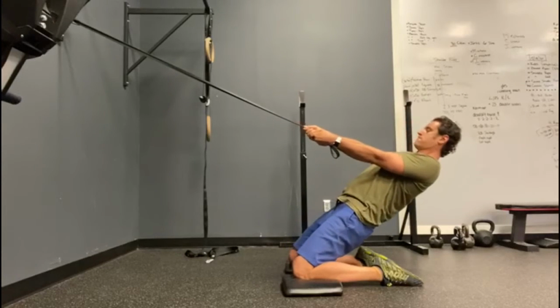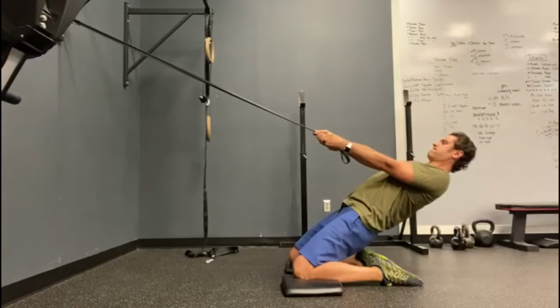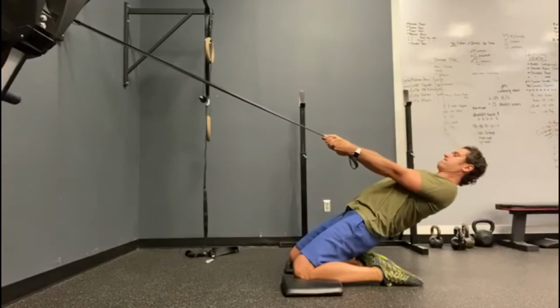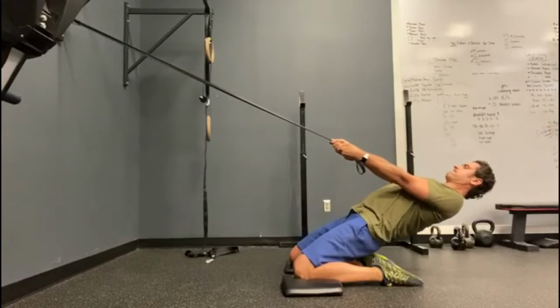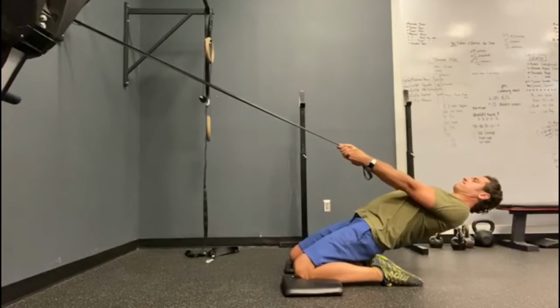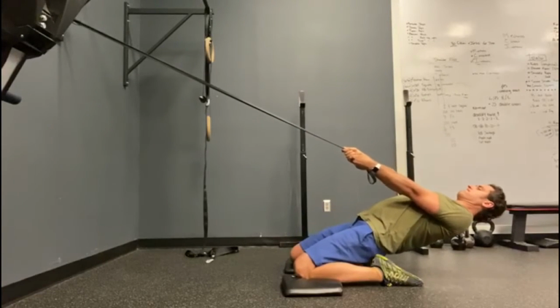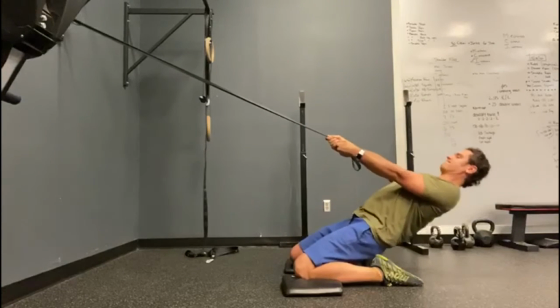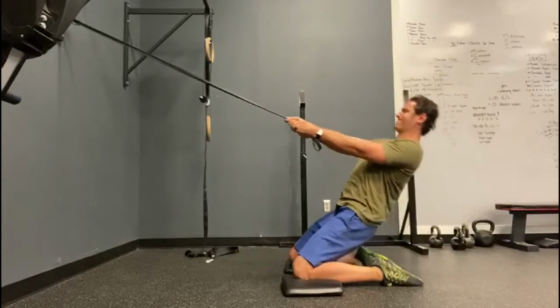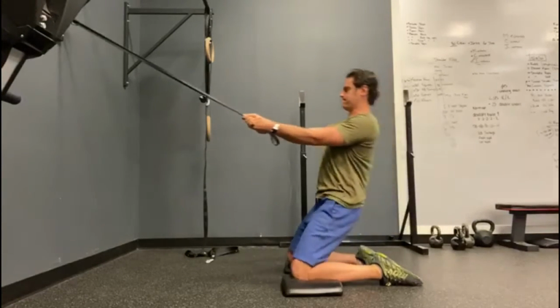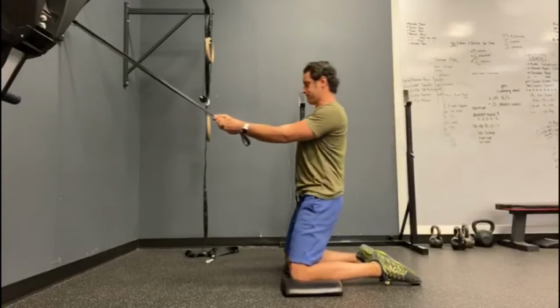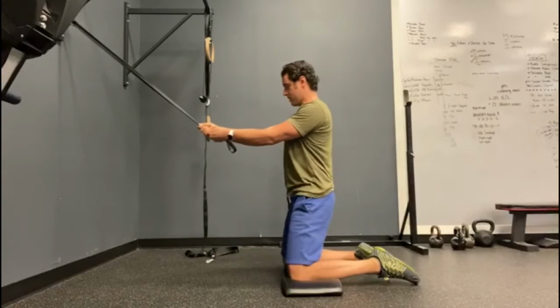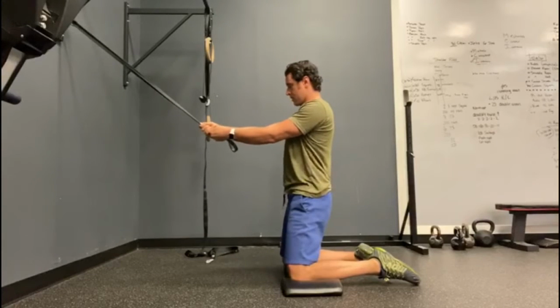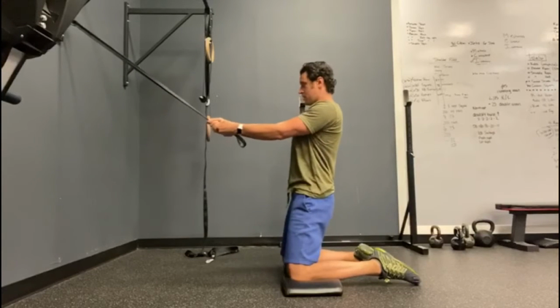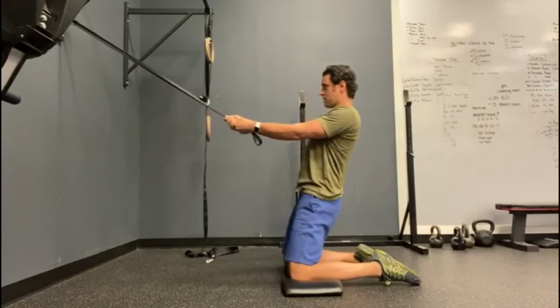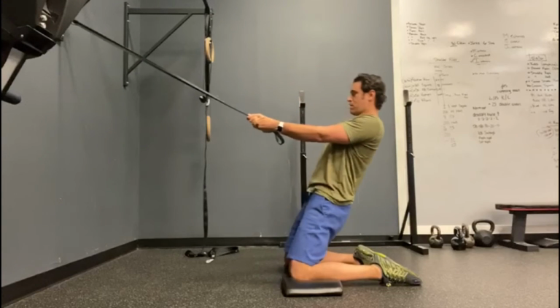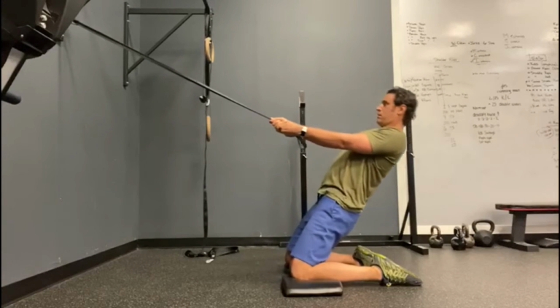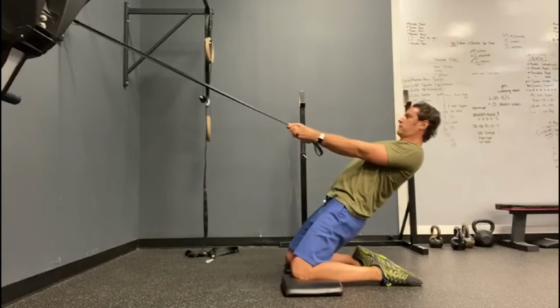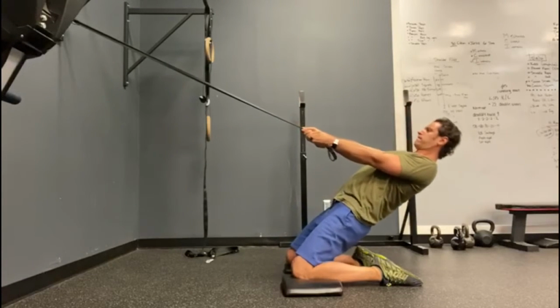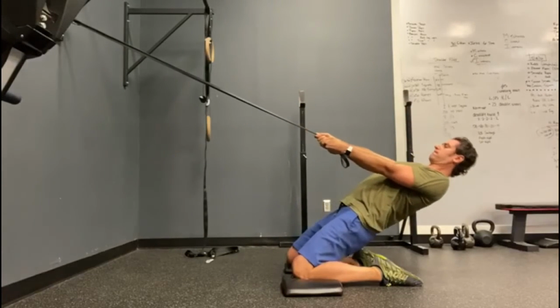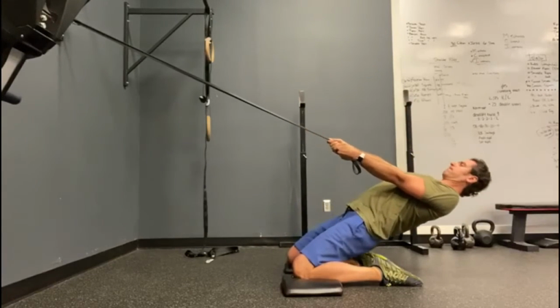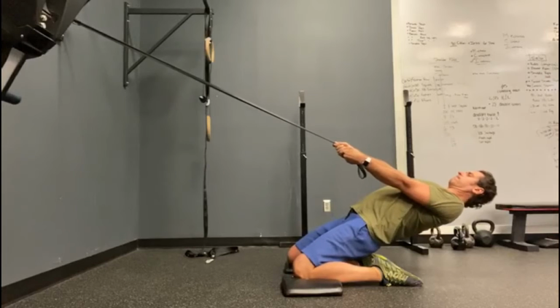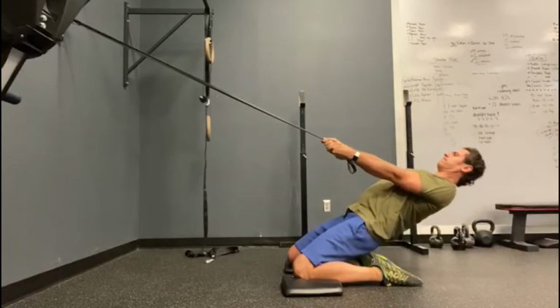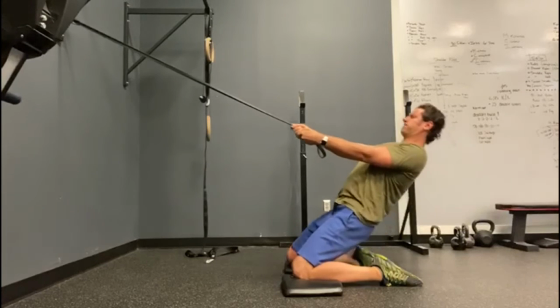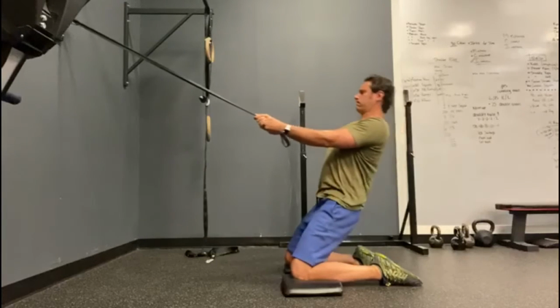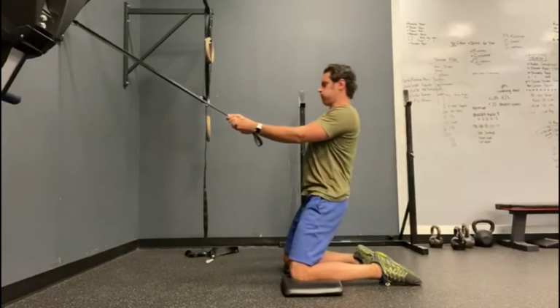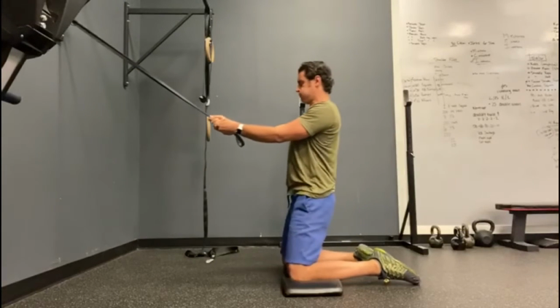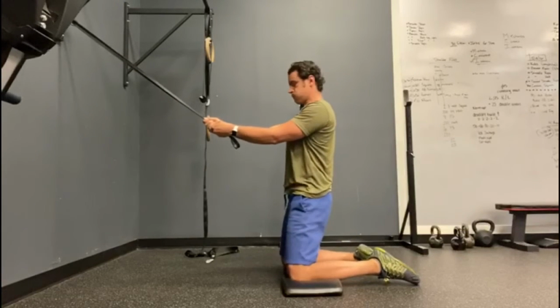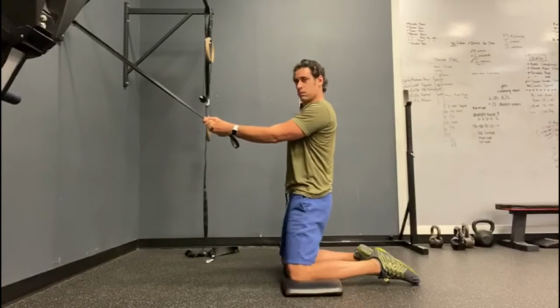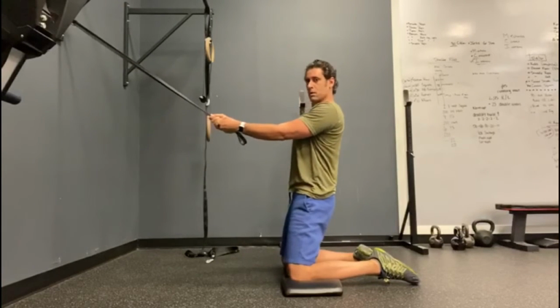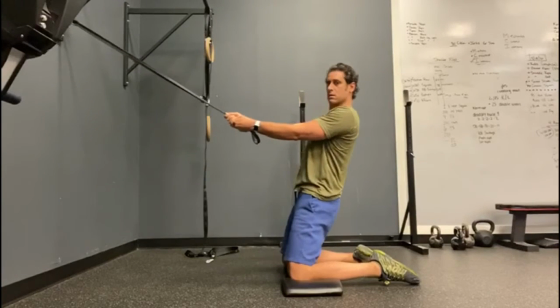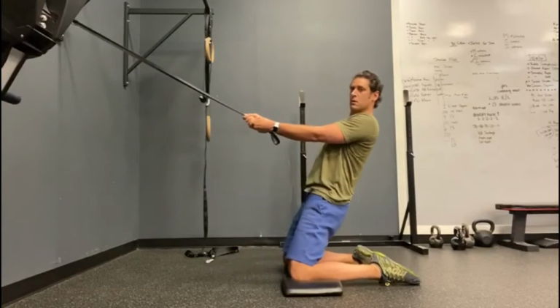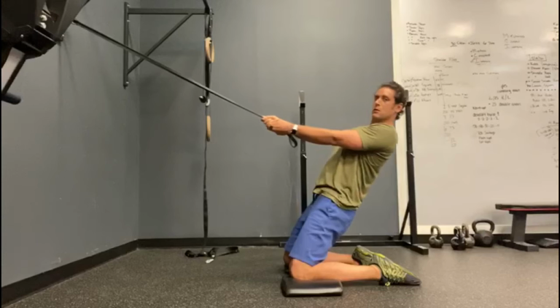A big key here is to keep the hips open. You're going to resist gravity as you come down. Use the band as accommodating resistance, but fight gravity through the squeeze of the glutes and the opening of the hips and hip flexors.